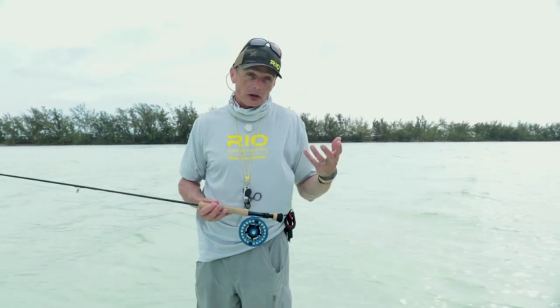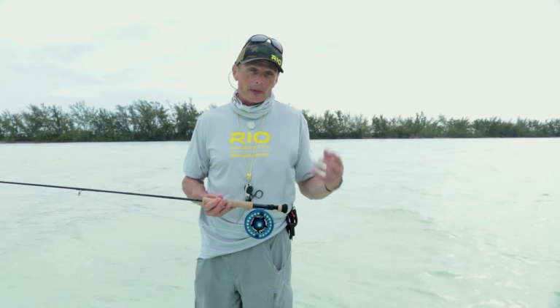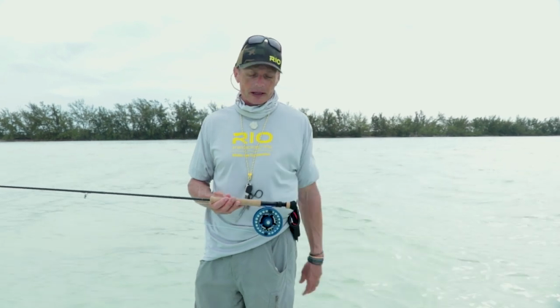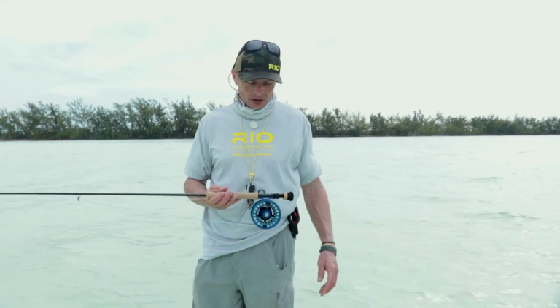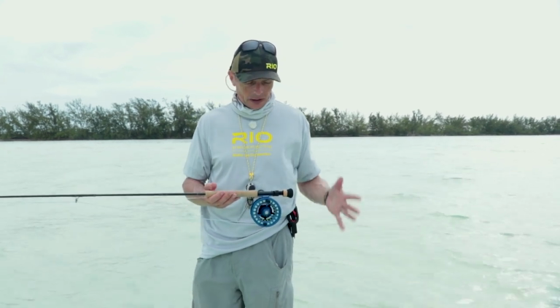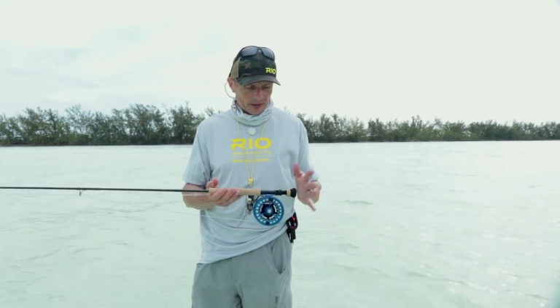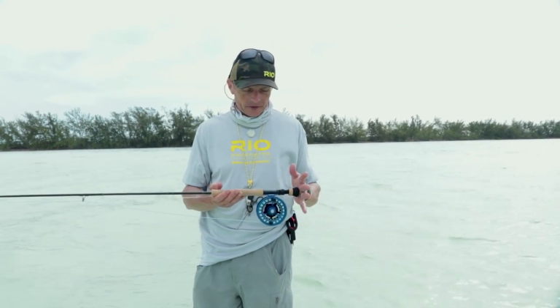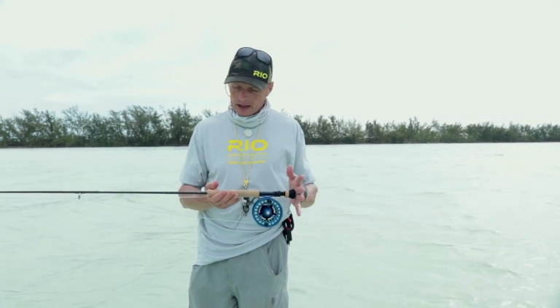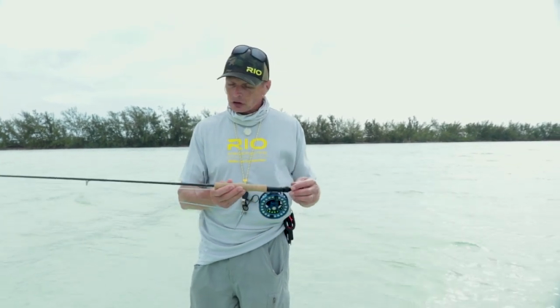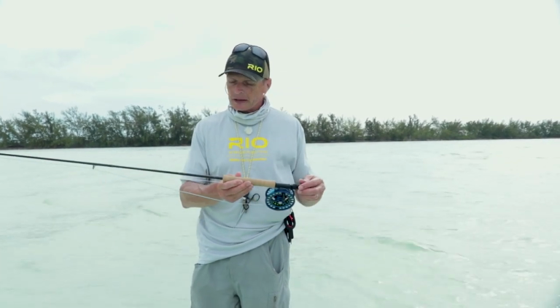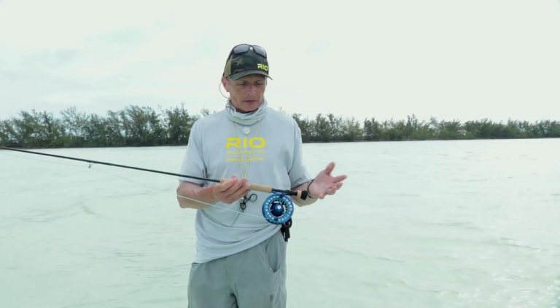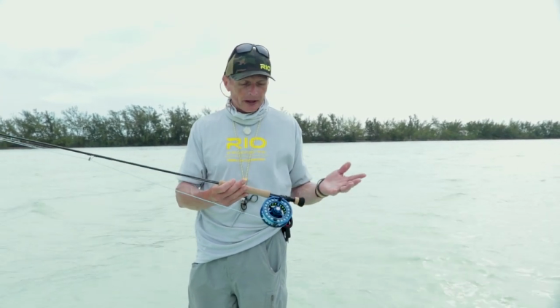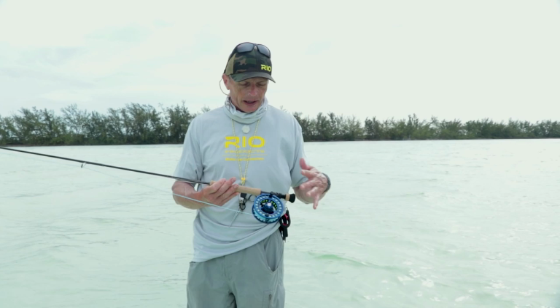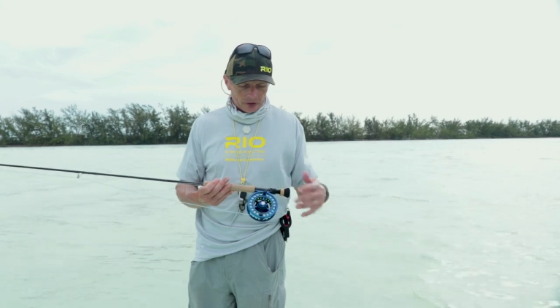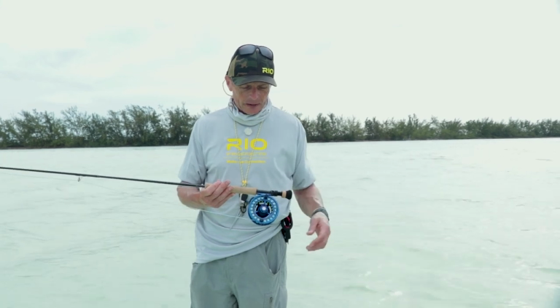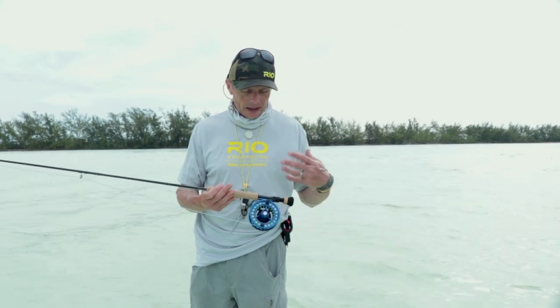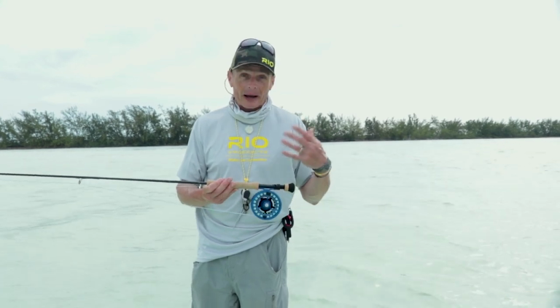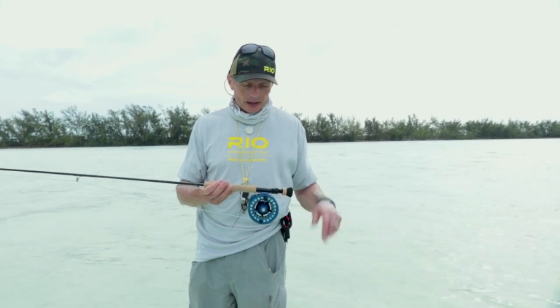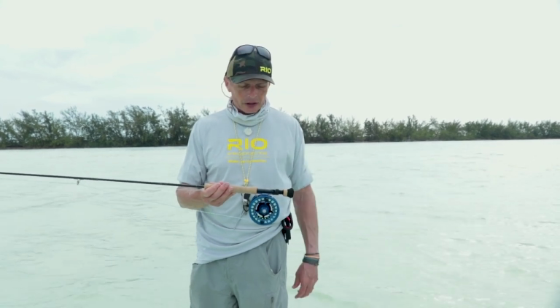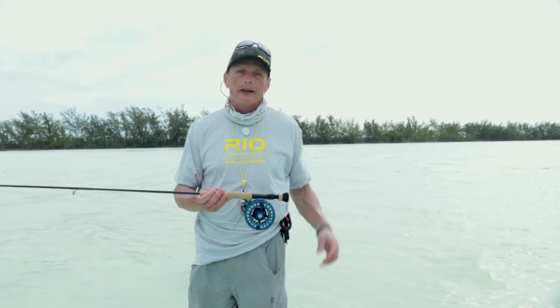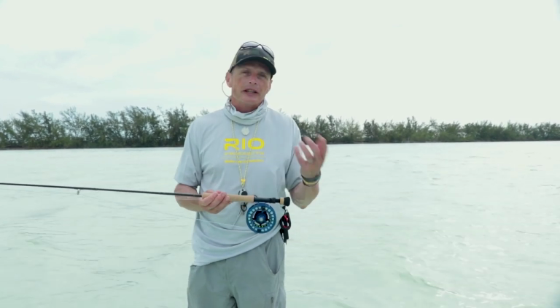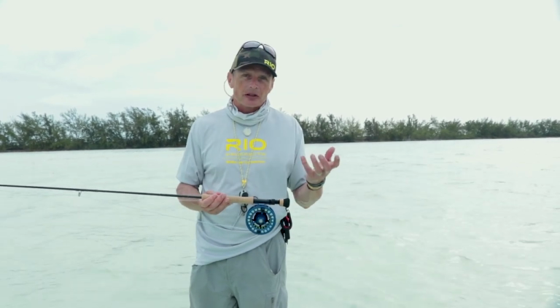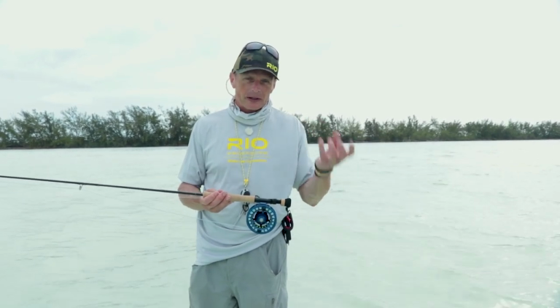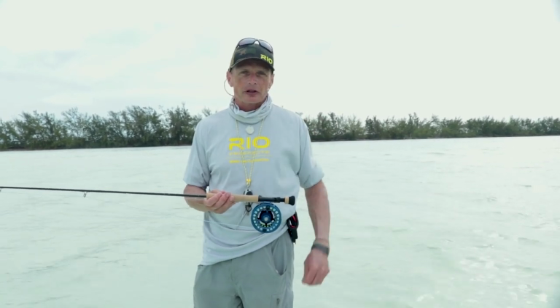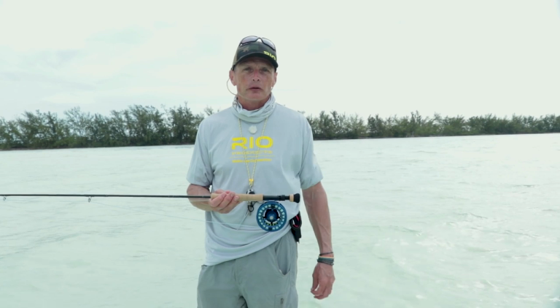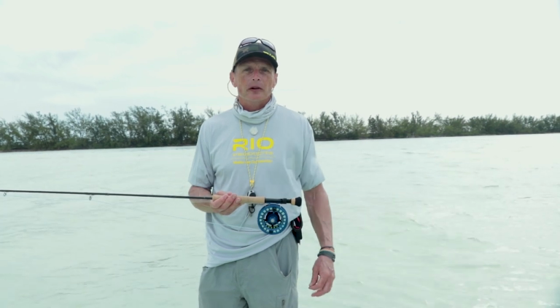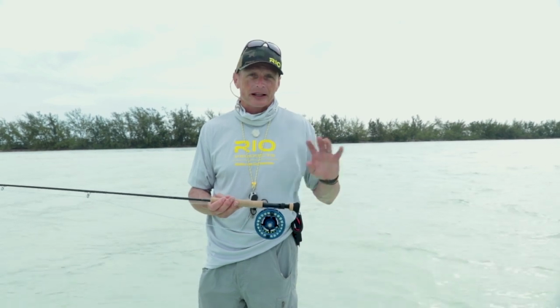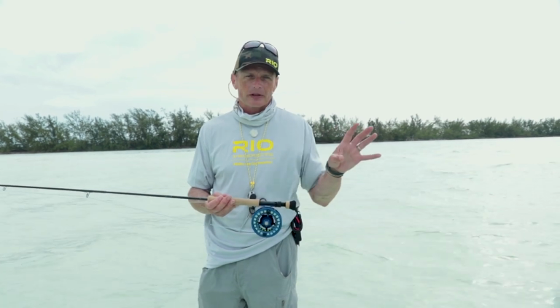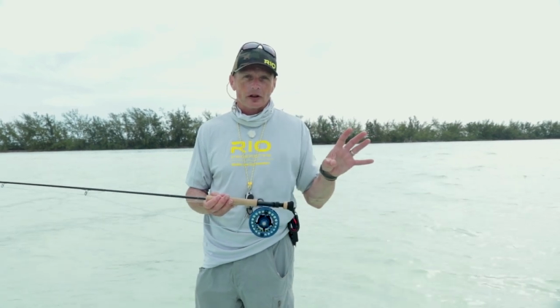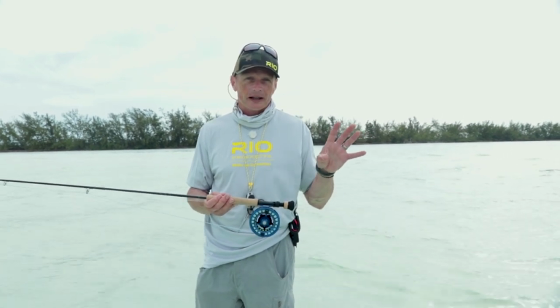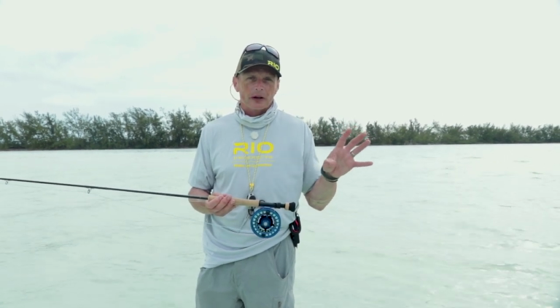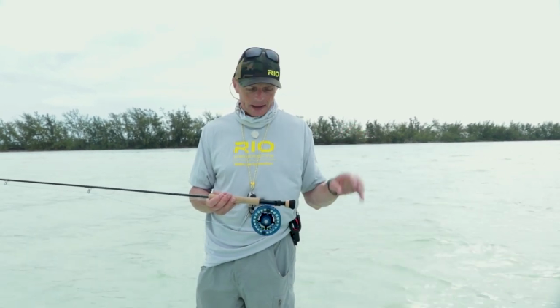As normal with these episodes, we're going to talk about the gear first. I've got a regular eight-weight rod here with an eight-weight reel balanced on it. If you haven't seen our episode on how to rig for bonefish, that's a good one to watch to get an idea of what gear to take.